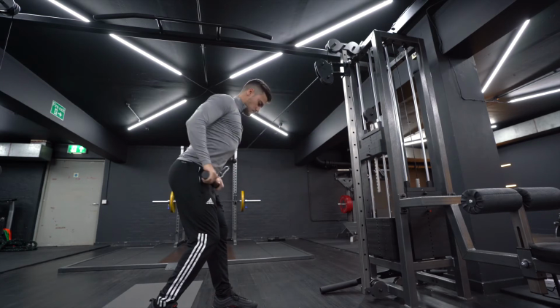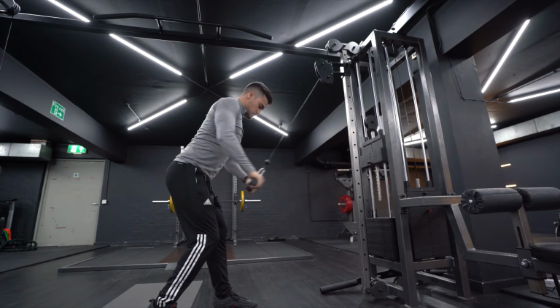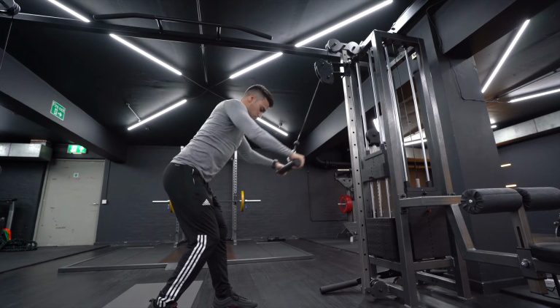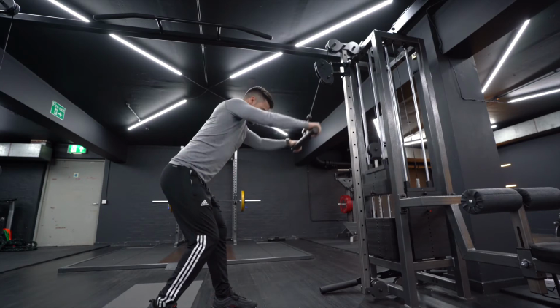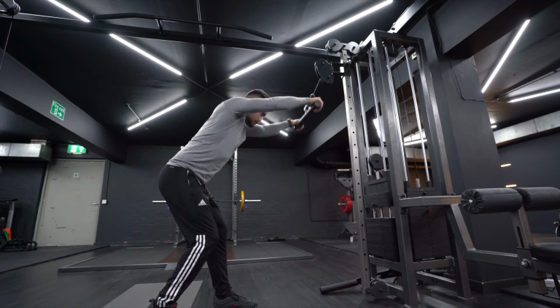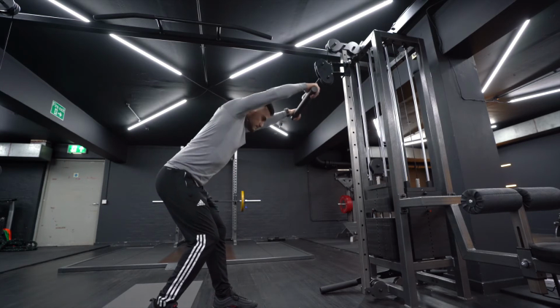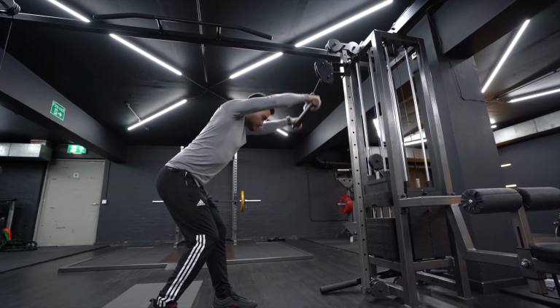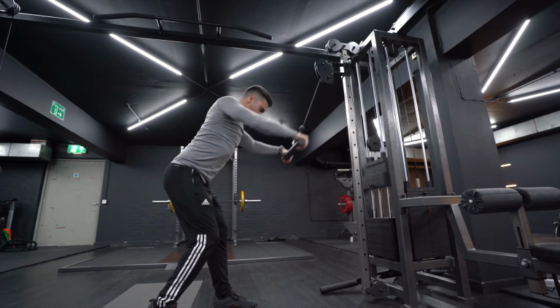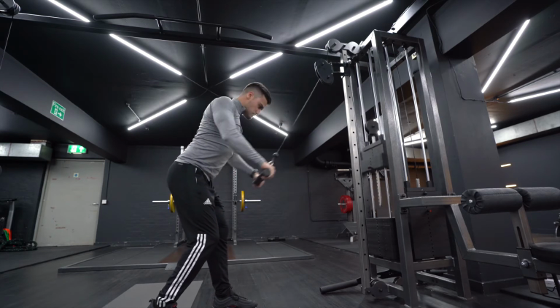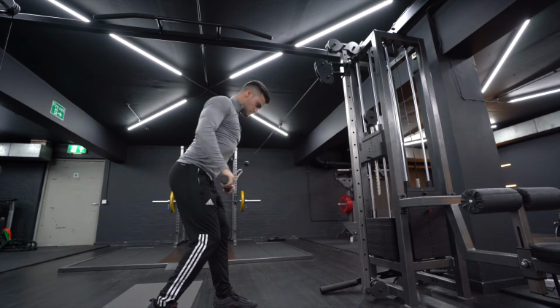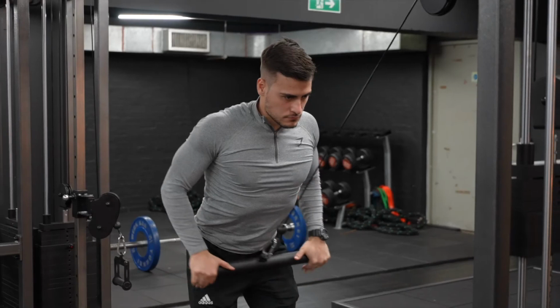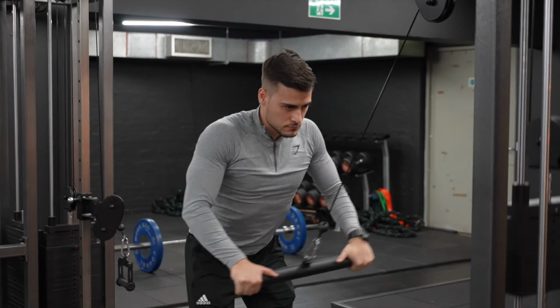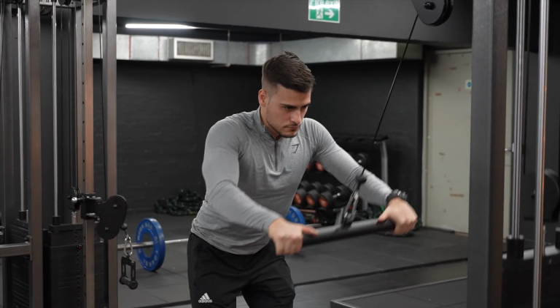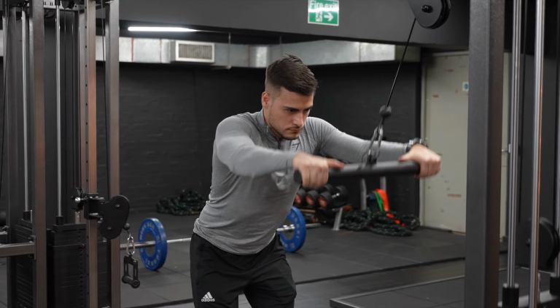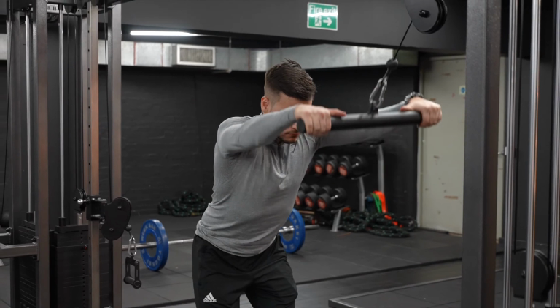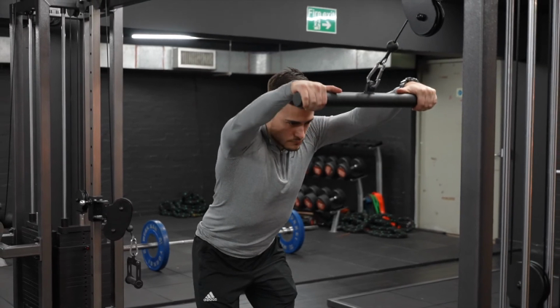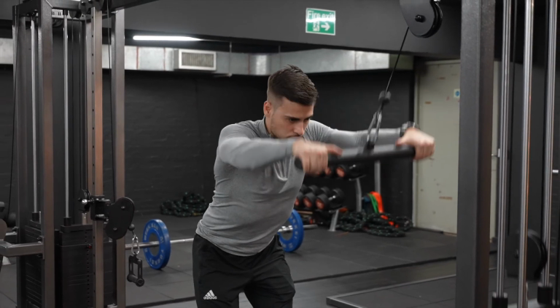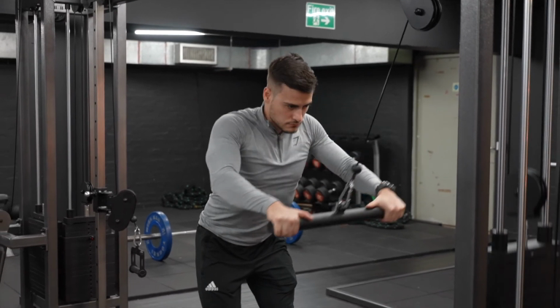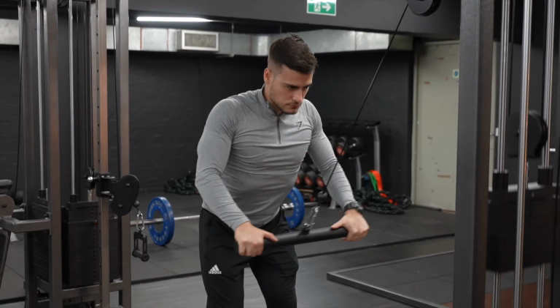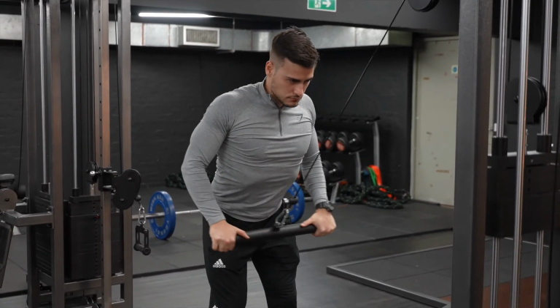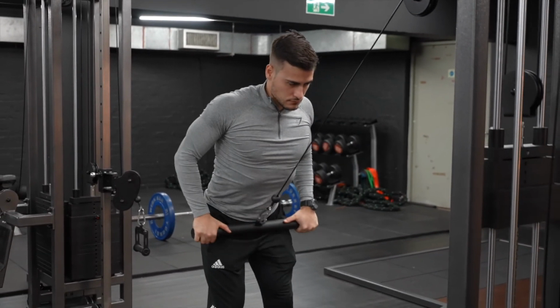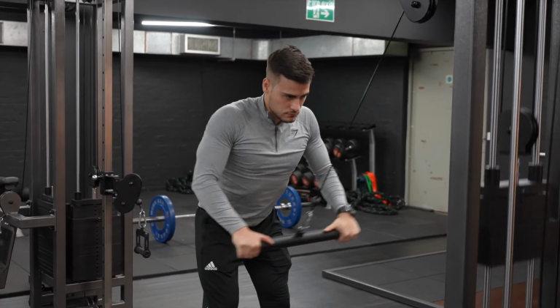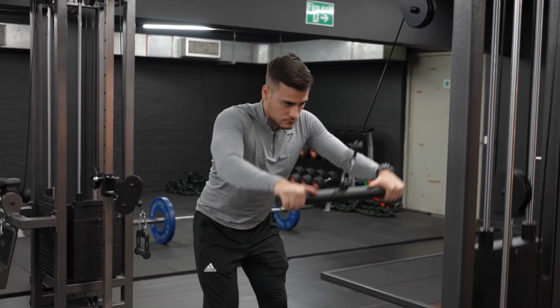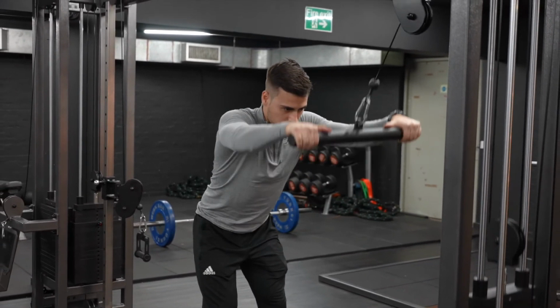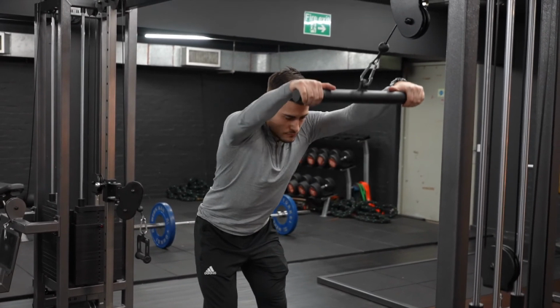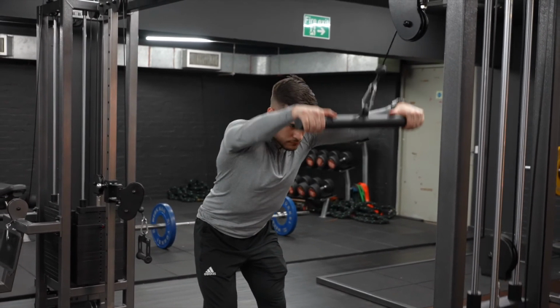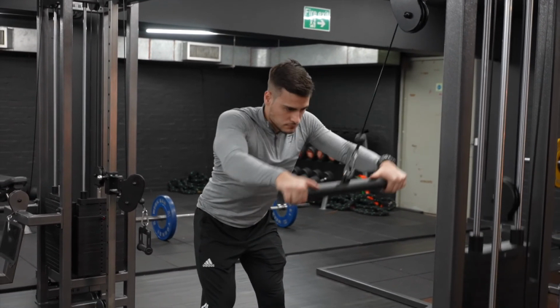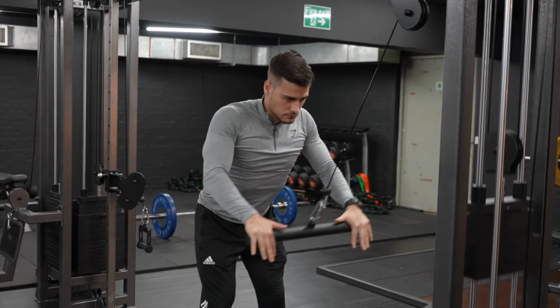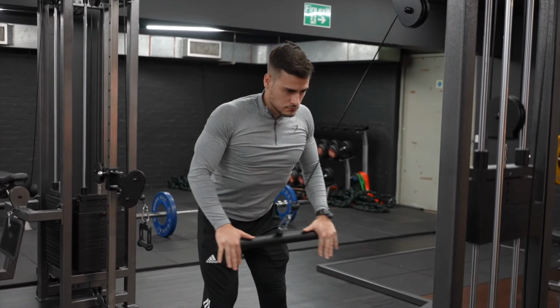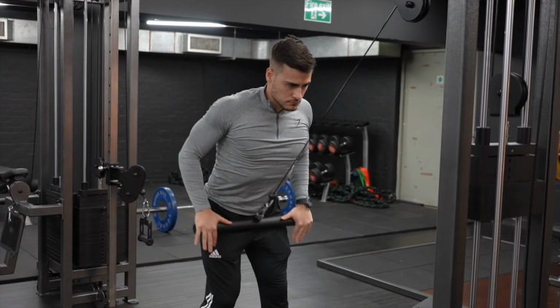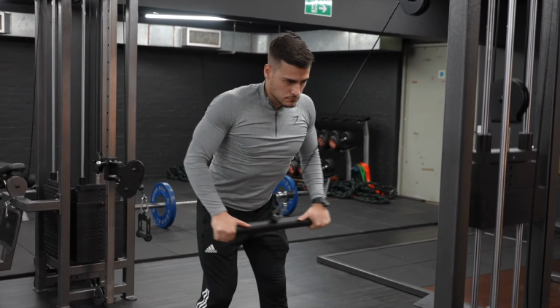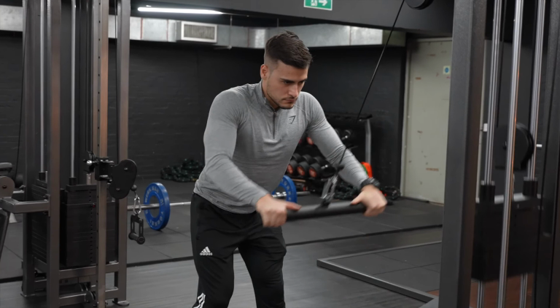Step back from the station a bit so that you feel tension in the cable and your arms are fully extended over your head. You should feel a stretch in your lats.